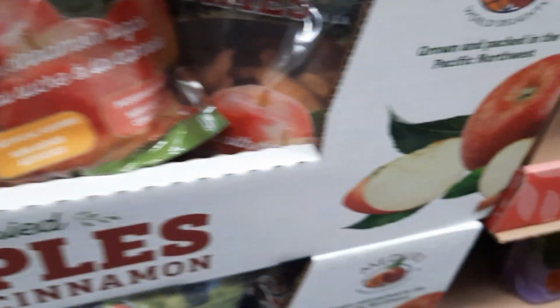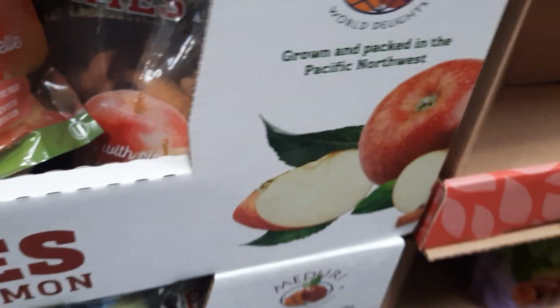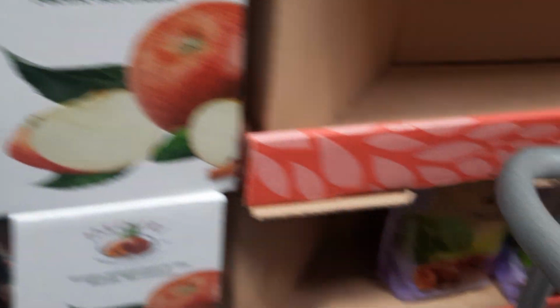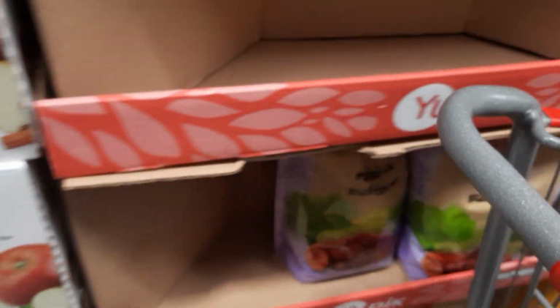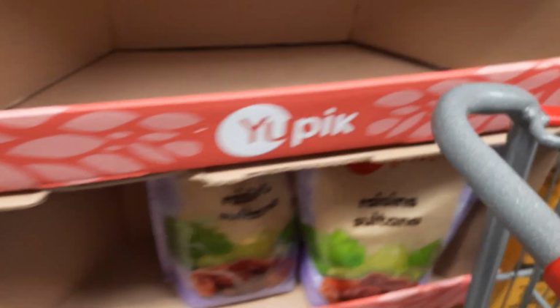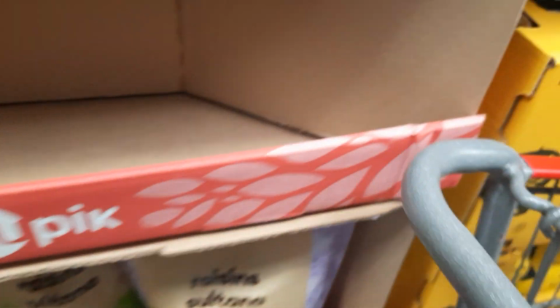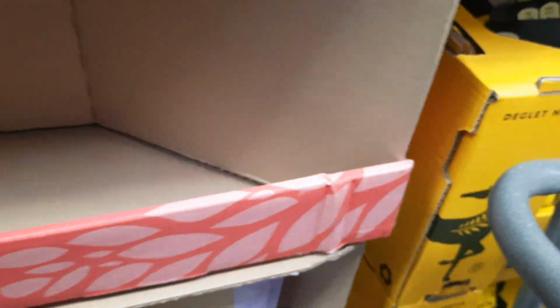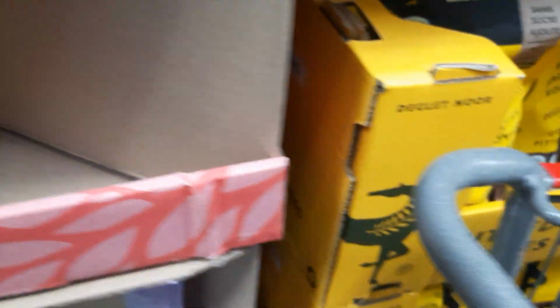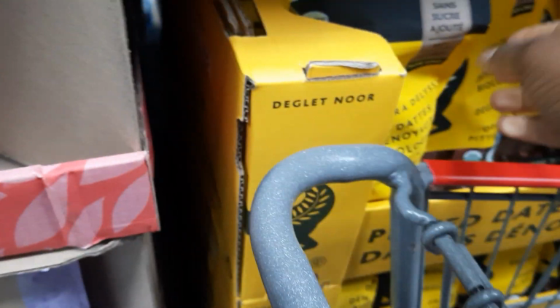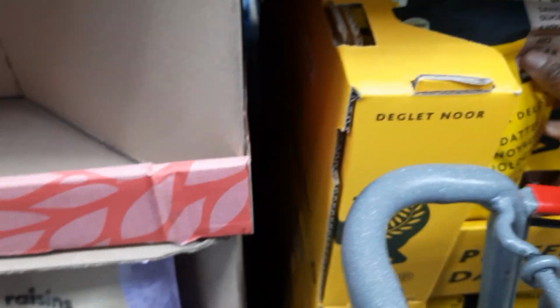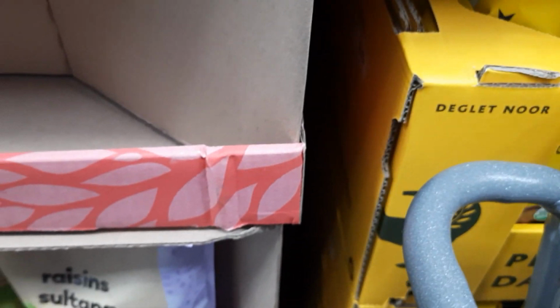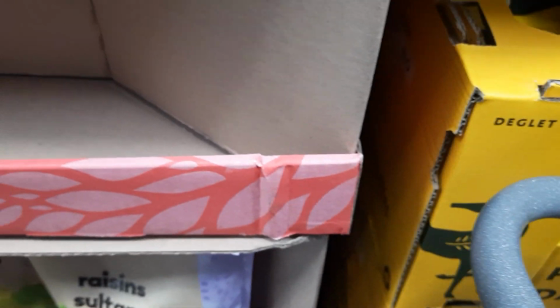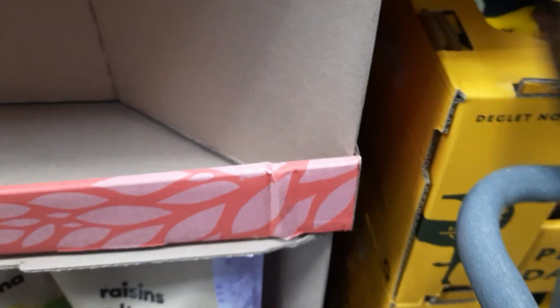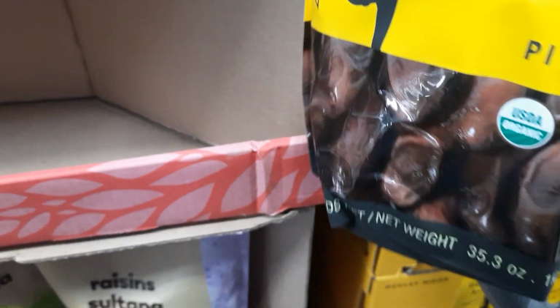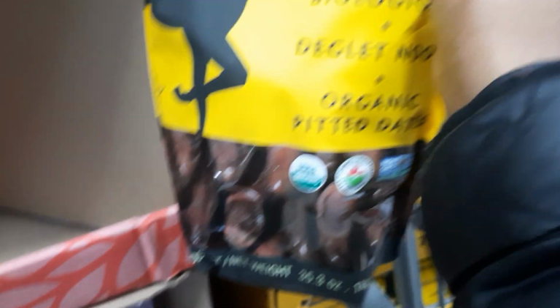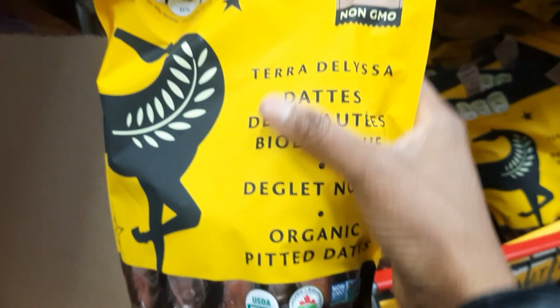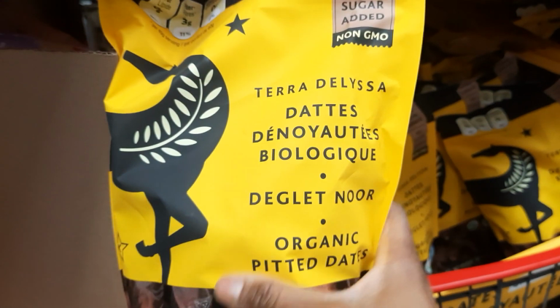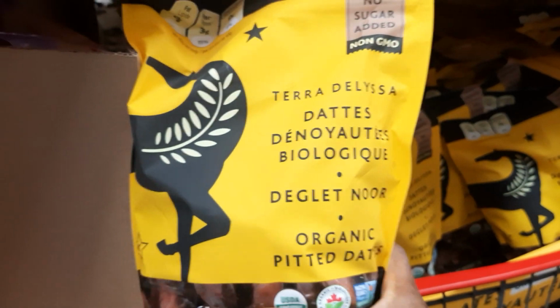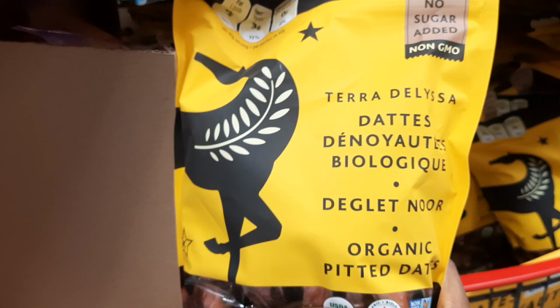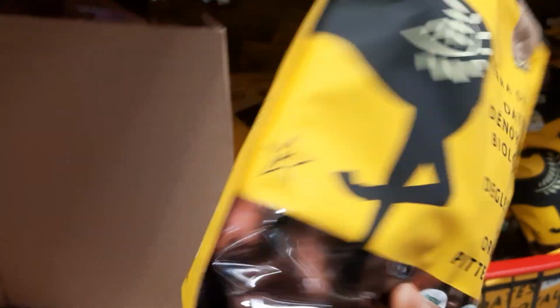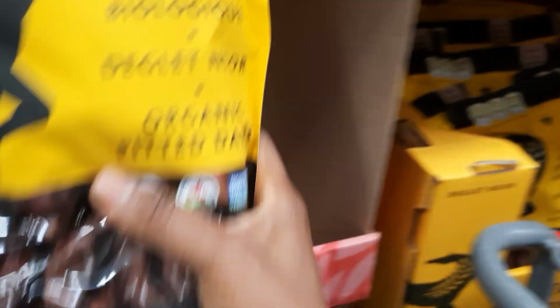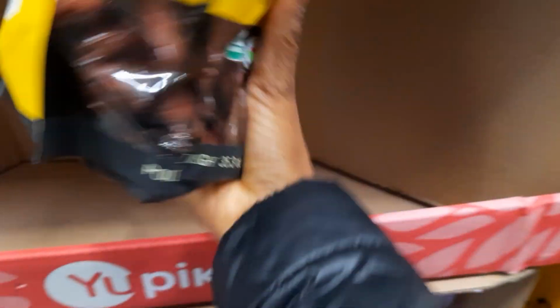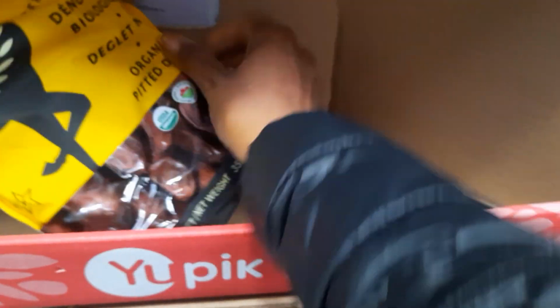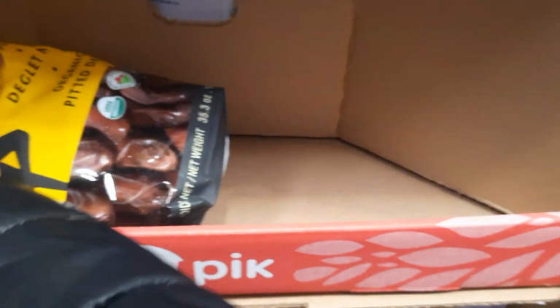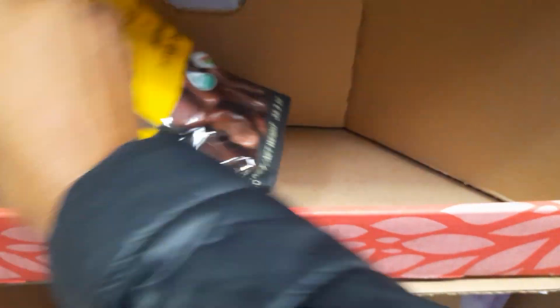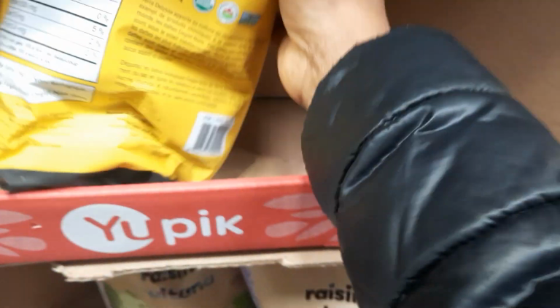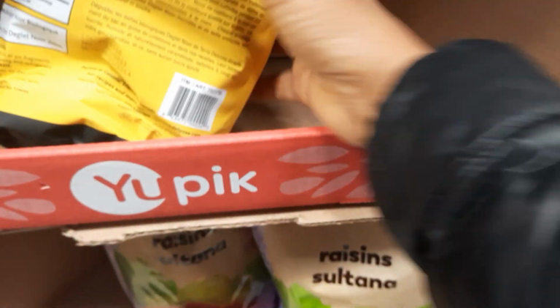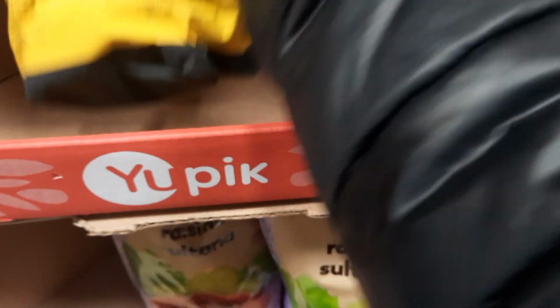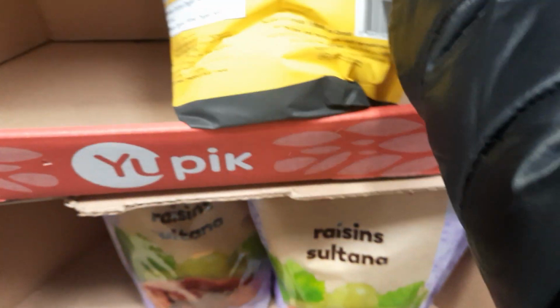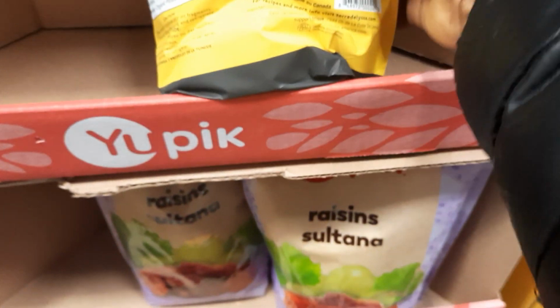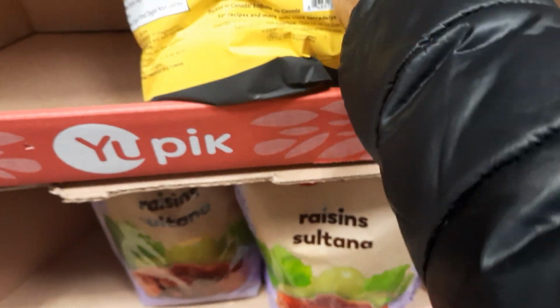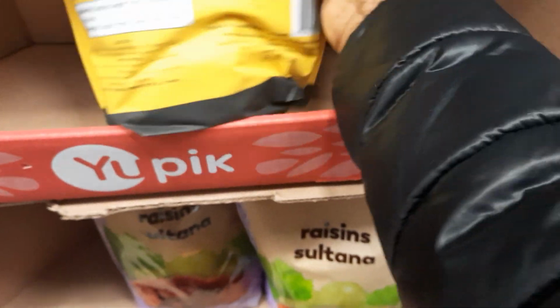And then over here we have dried apples. So we have apples, sugar, and cinnamon — not just apples.